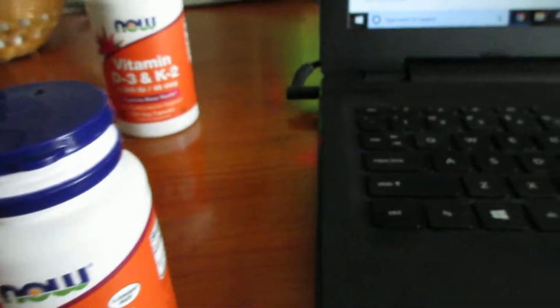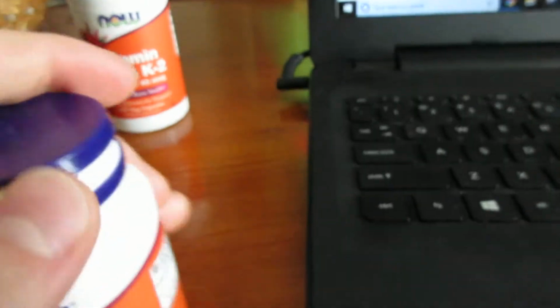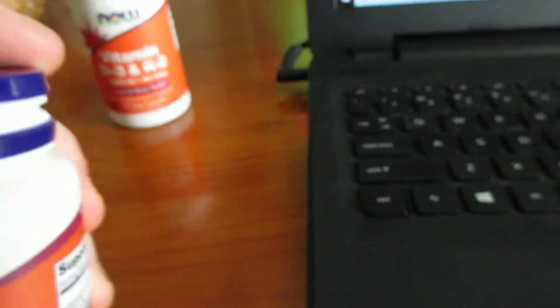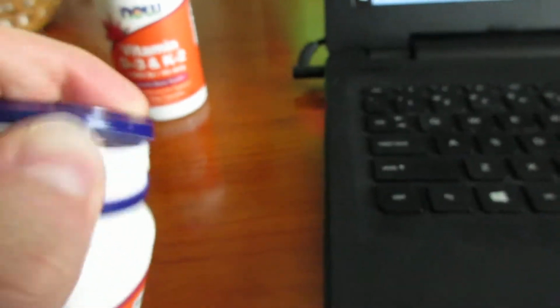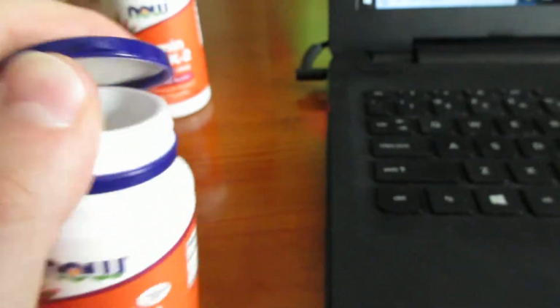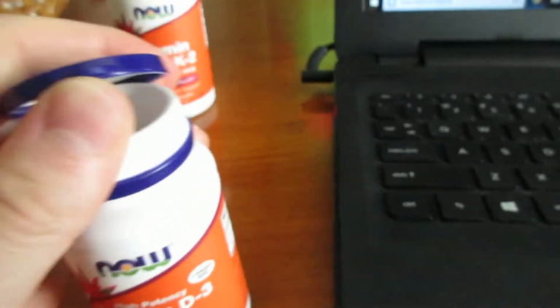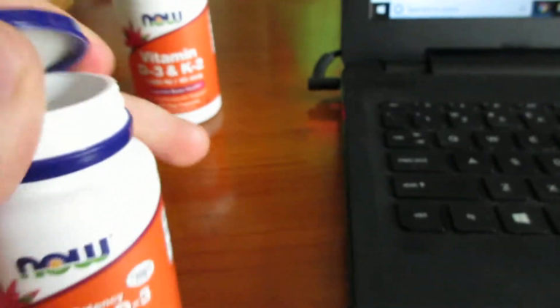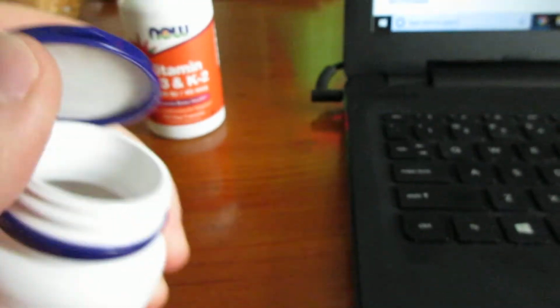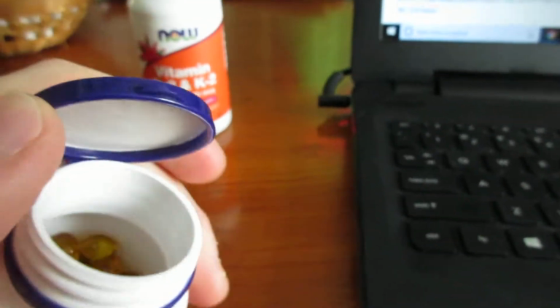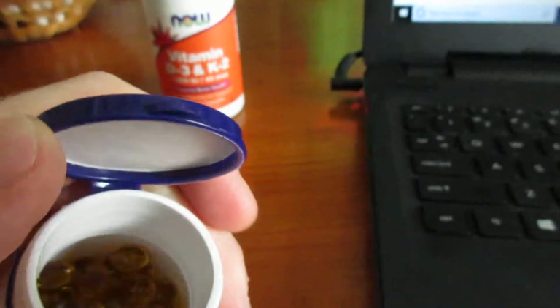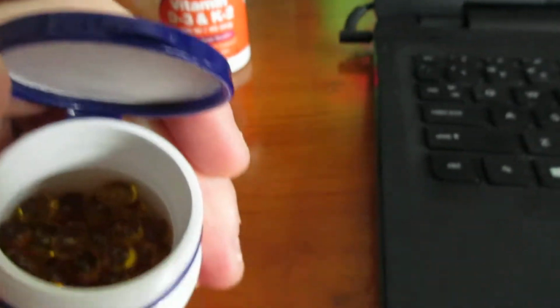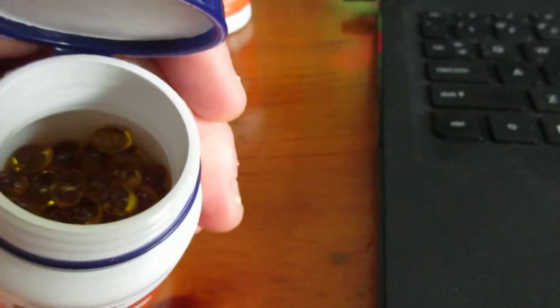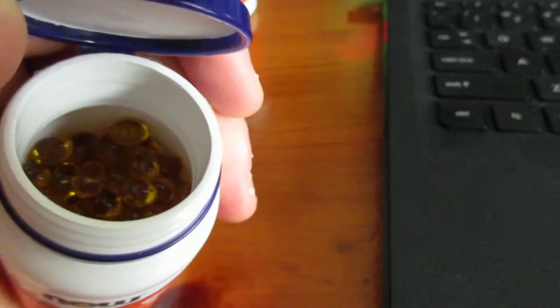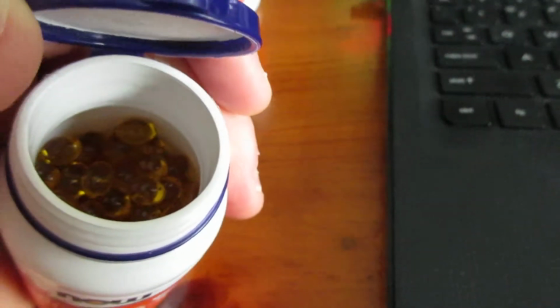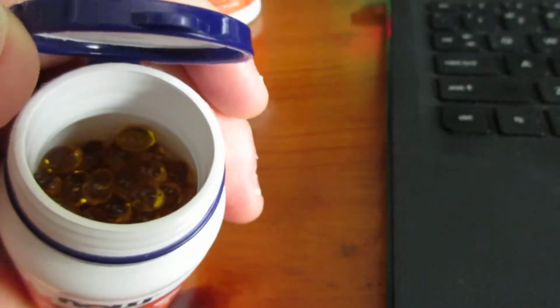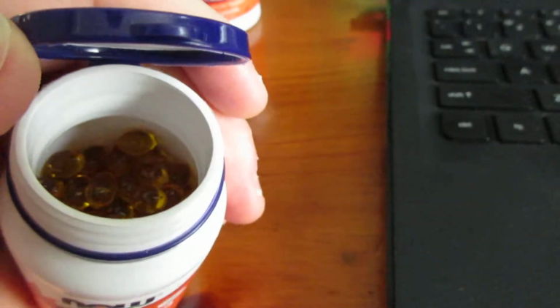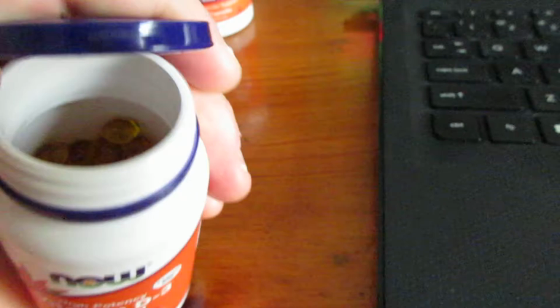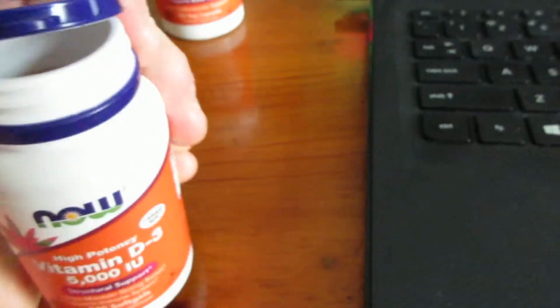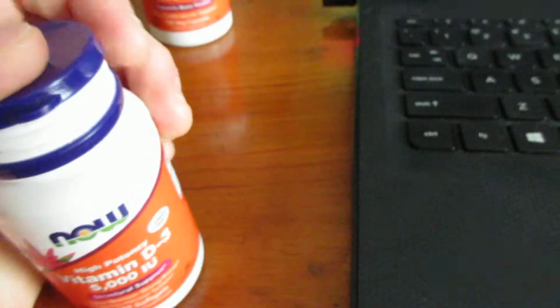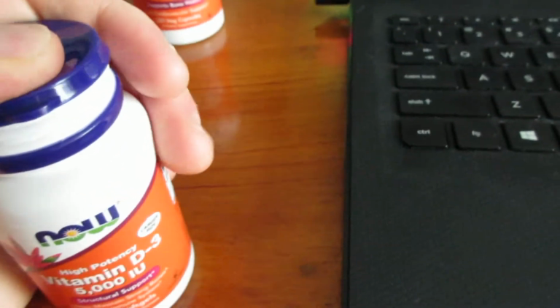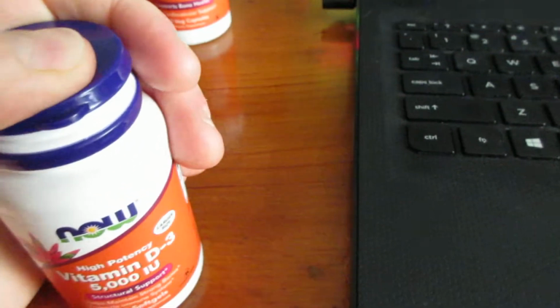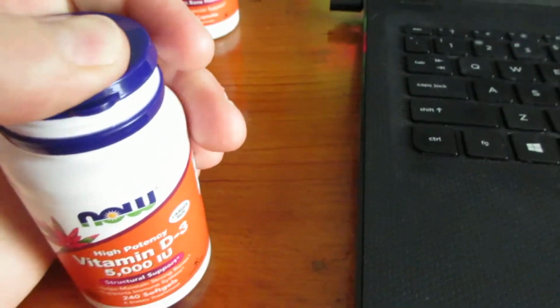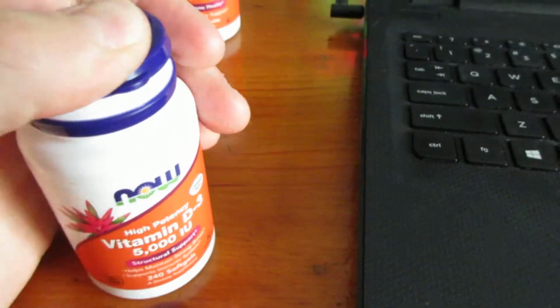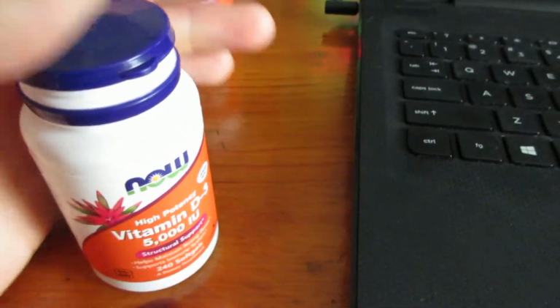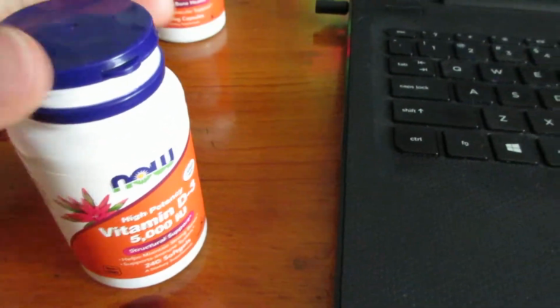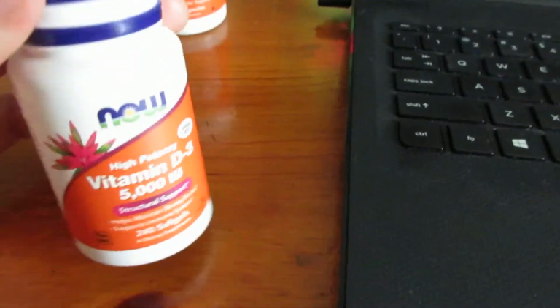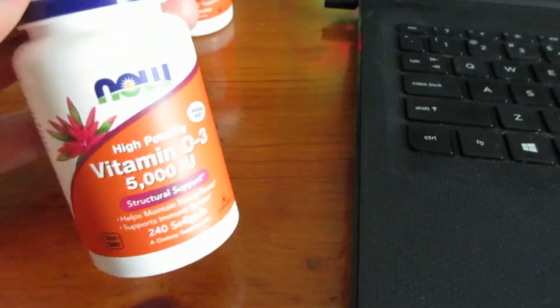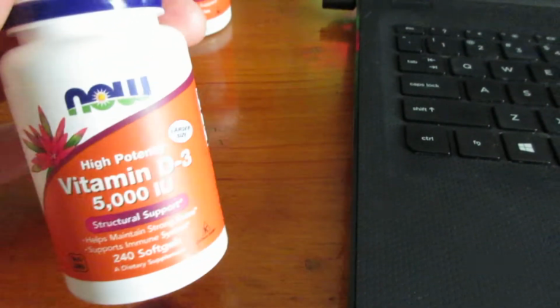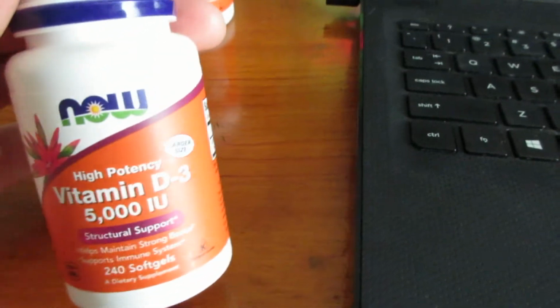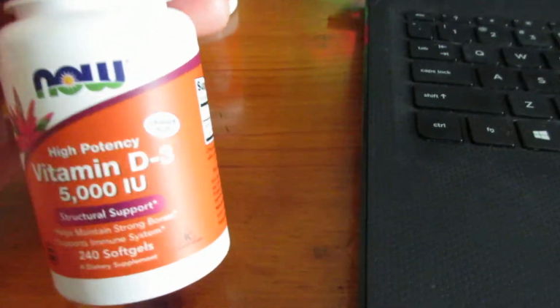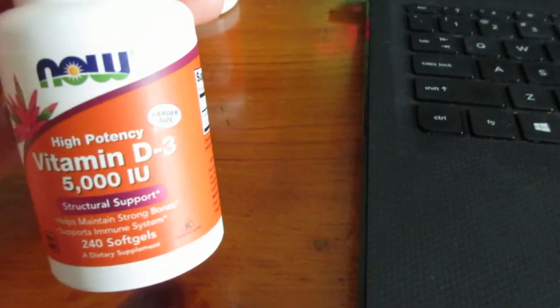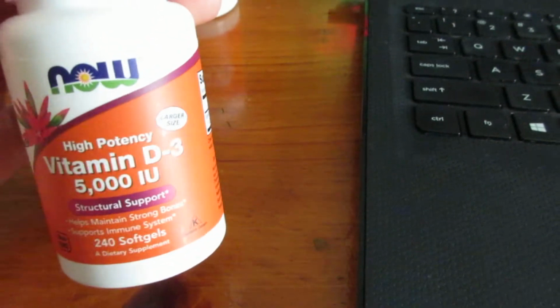The pills are pretty small — they actually made them bigger because I think they were too small before — but they're a nice size. They're super easy to swallow. Now did a good job with the pills as well.